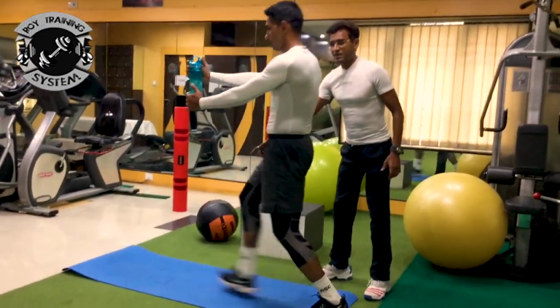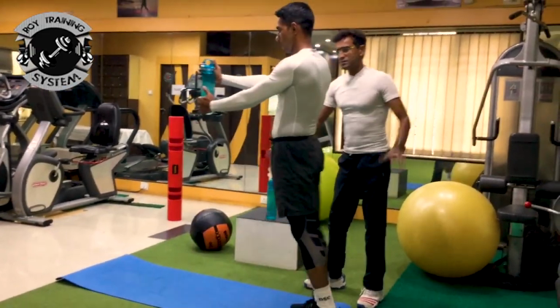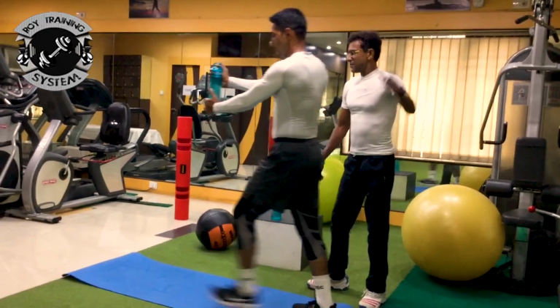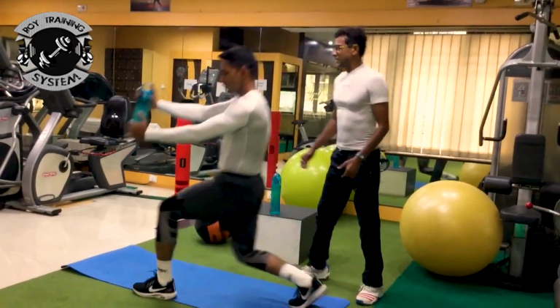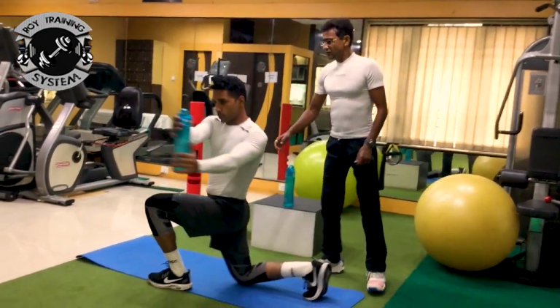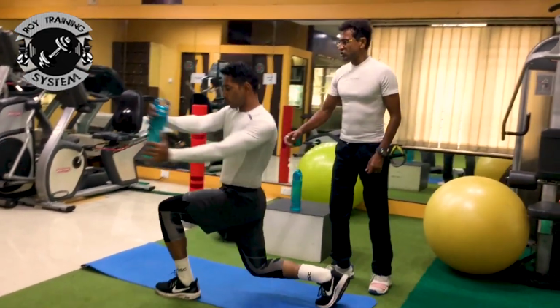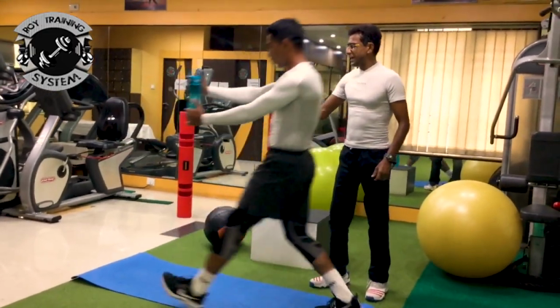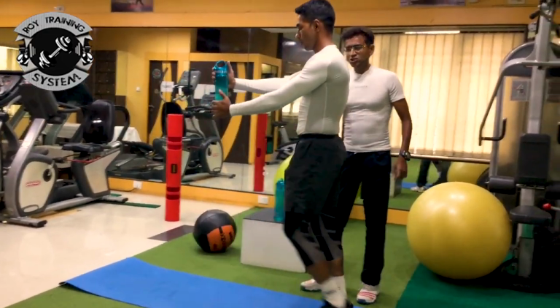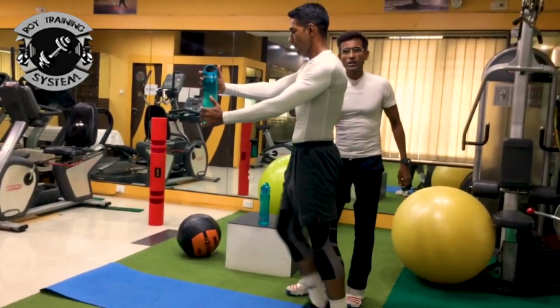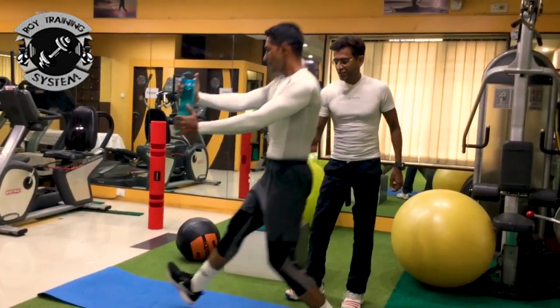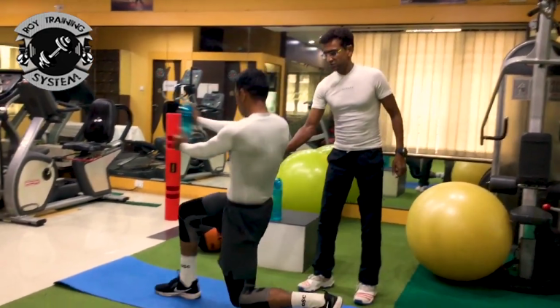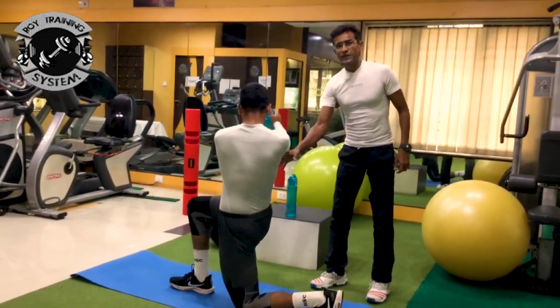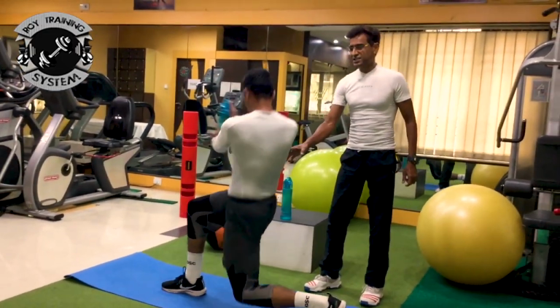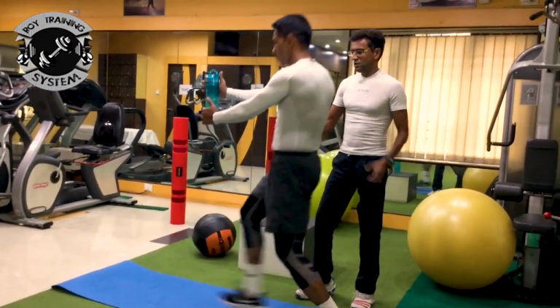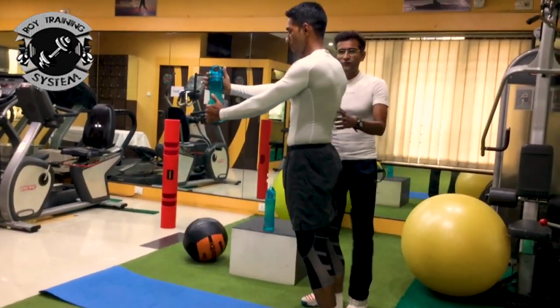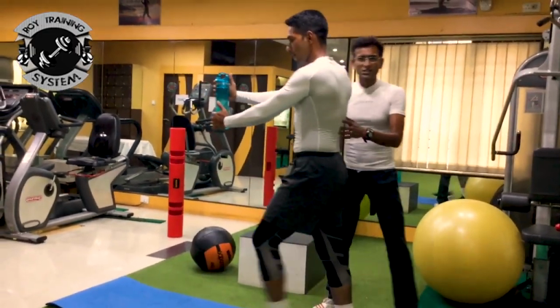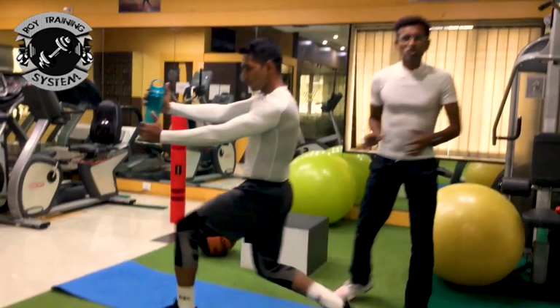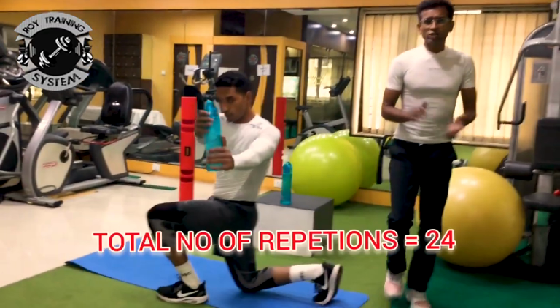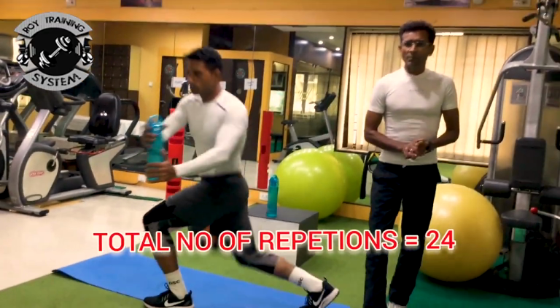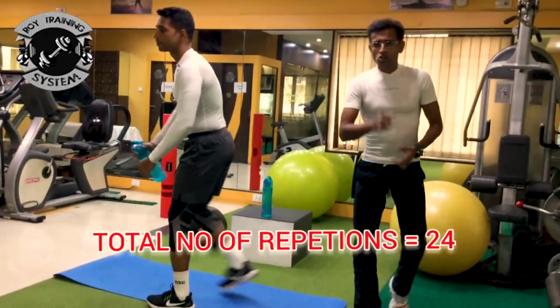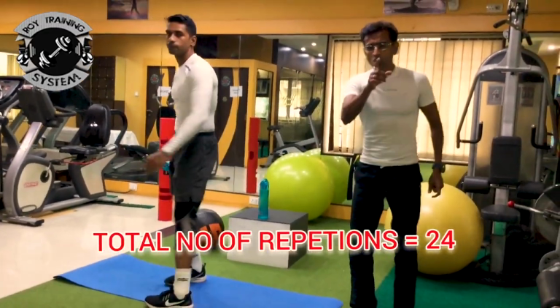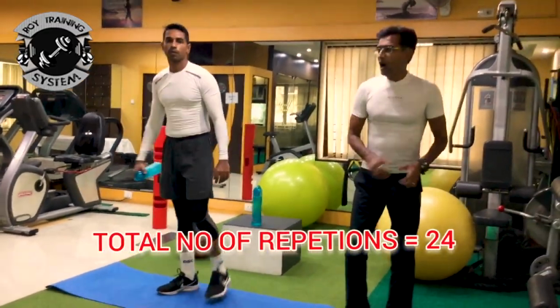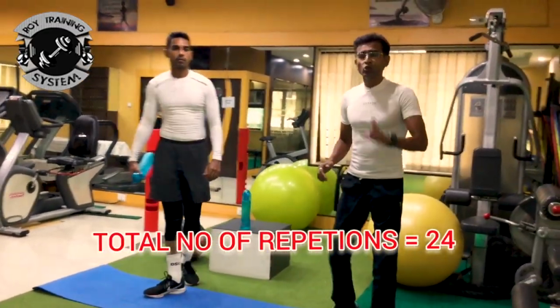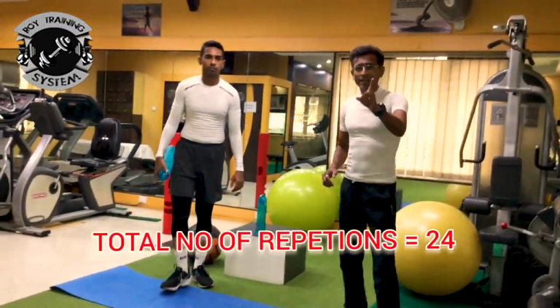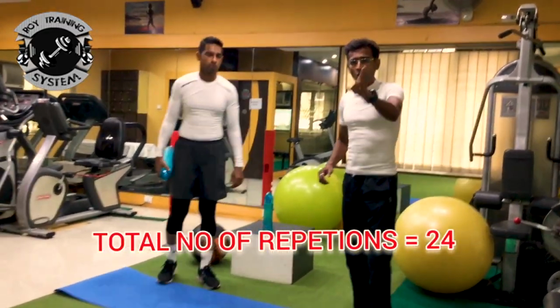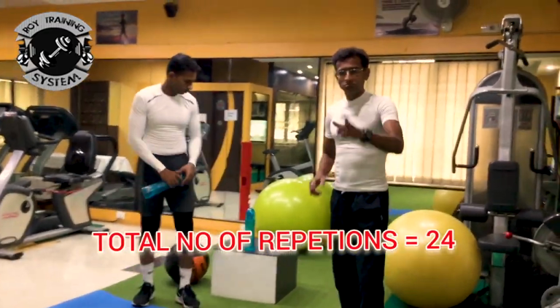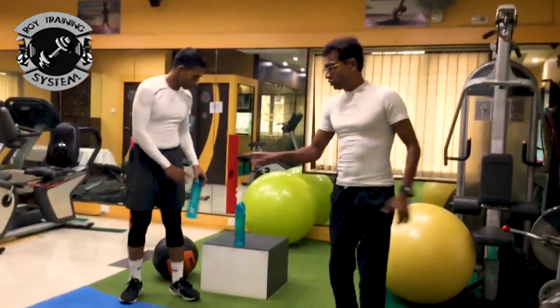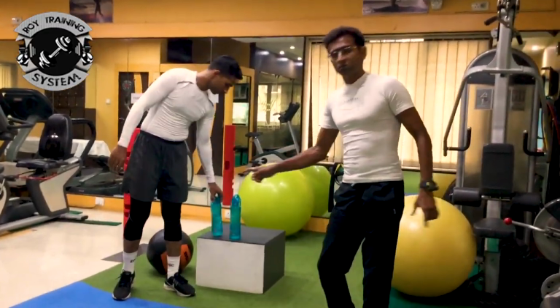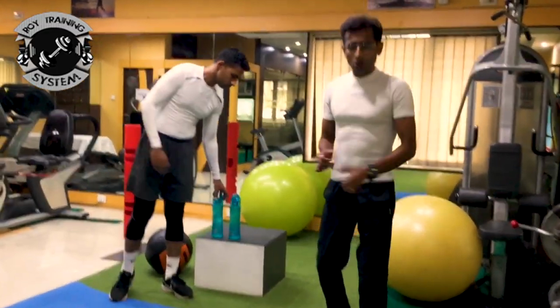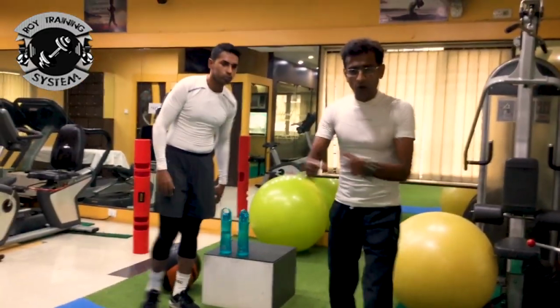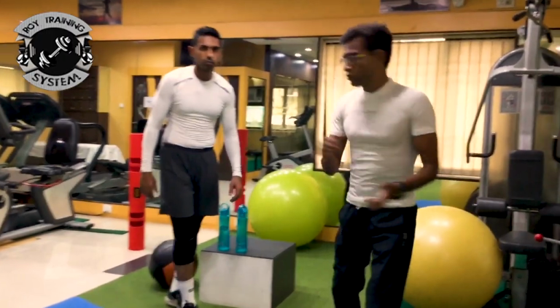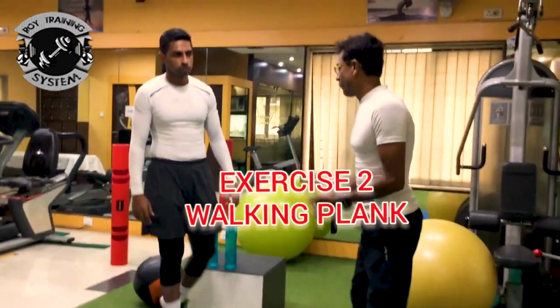The leg muscles are working, and once you rotate, you are working on the midsection as well. The total number of reps should go up to 24 — counting 1 to 24.